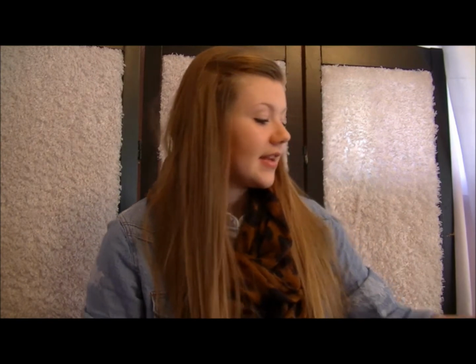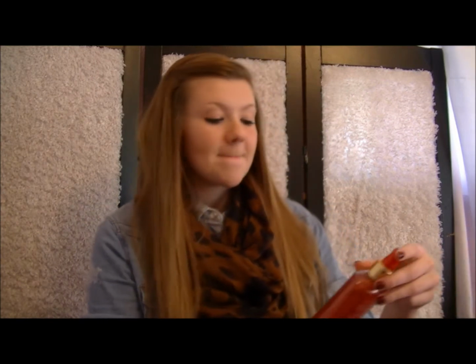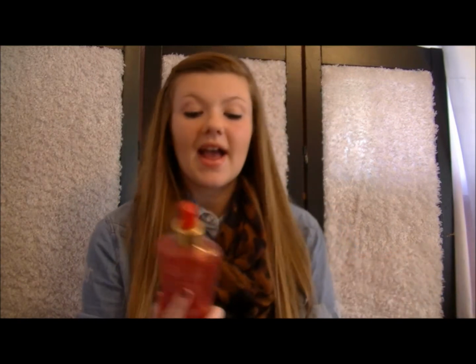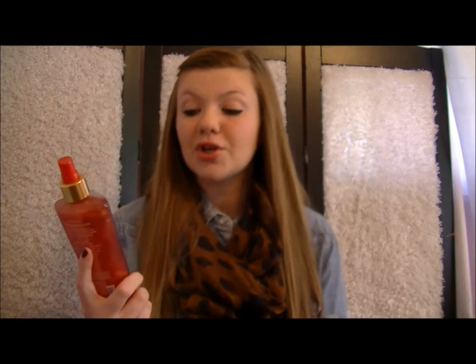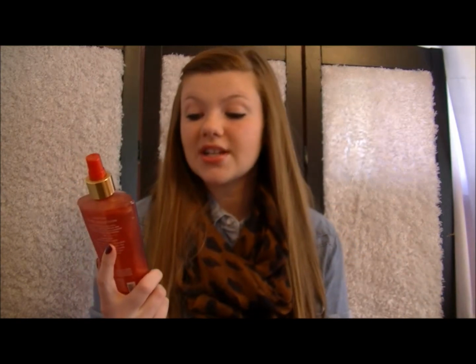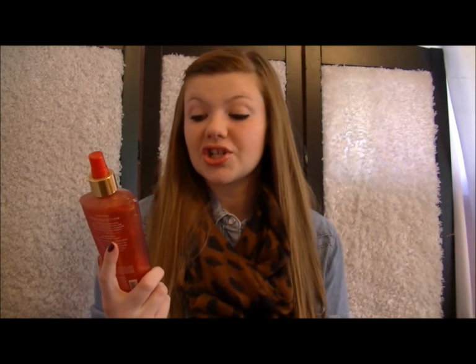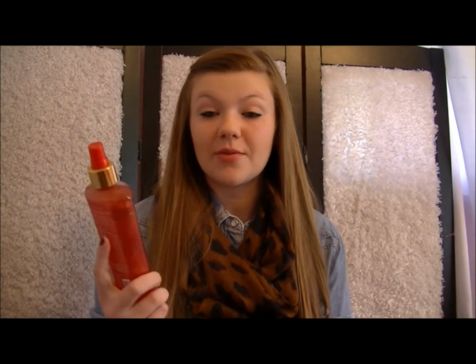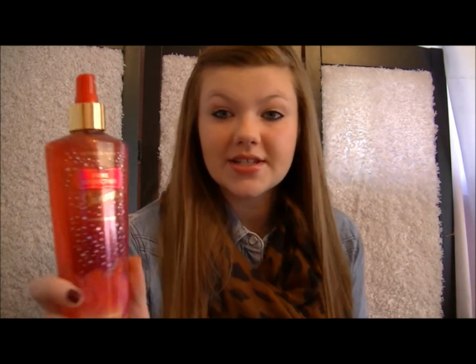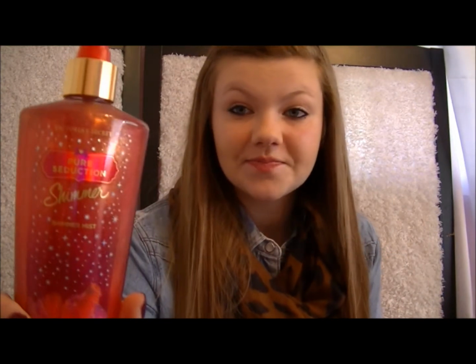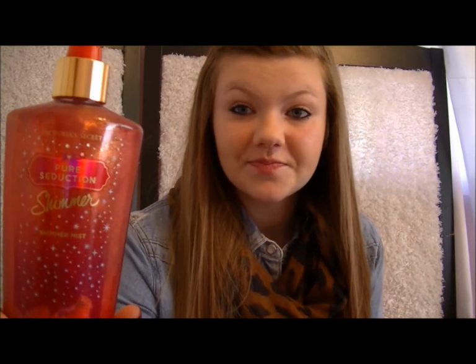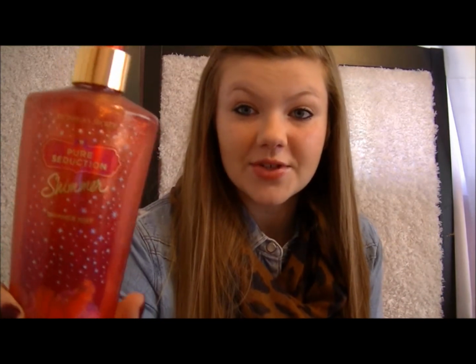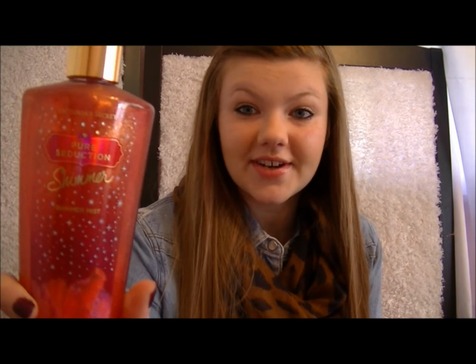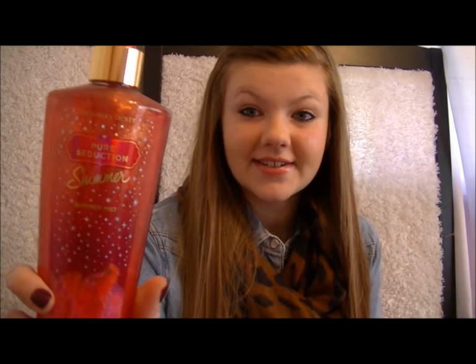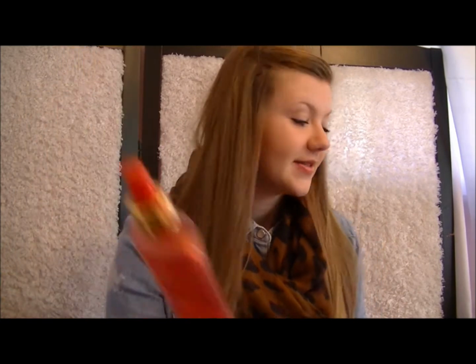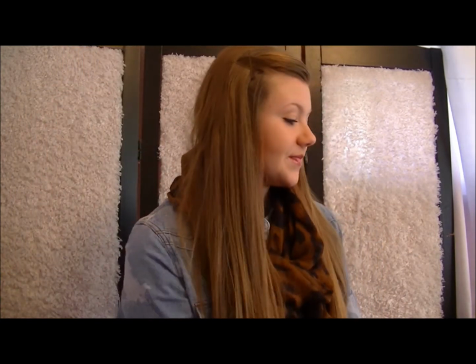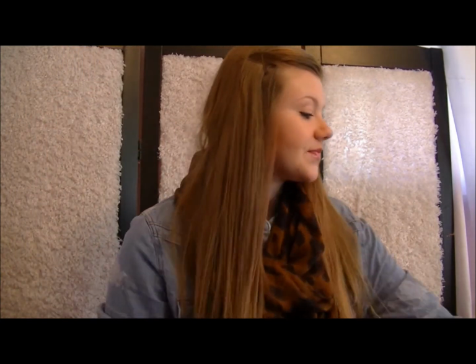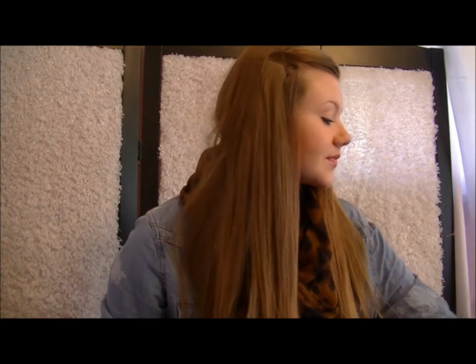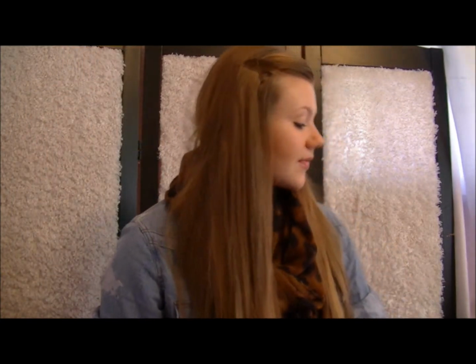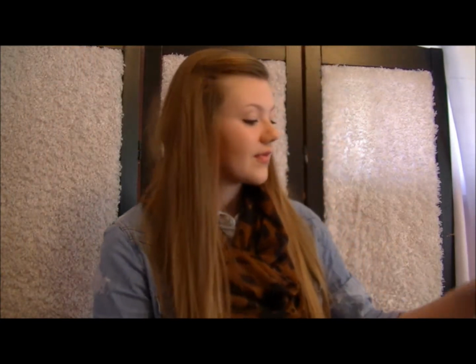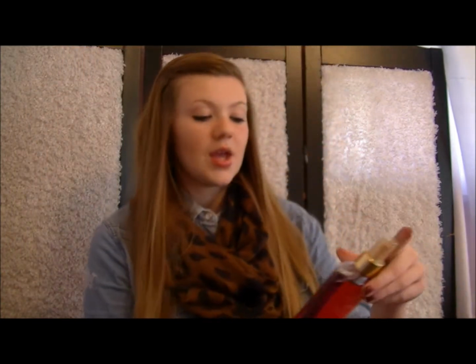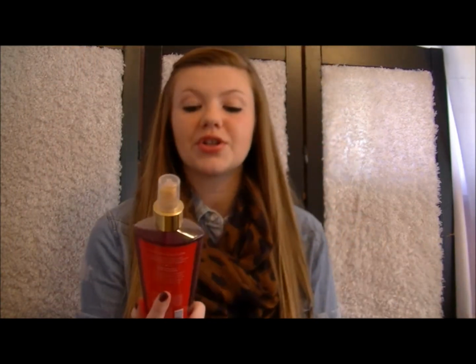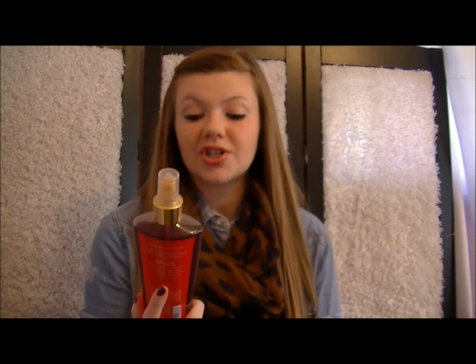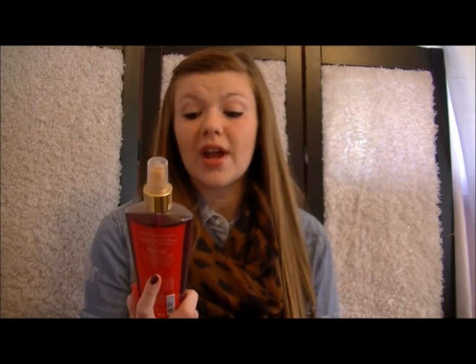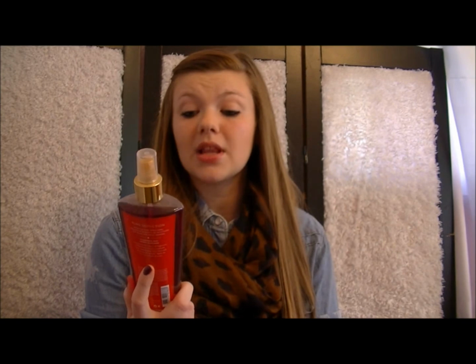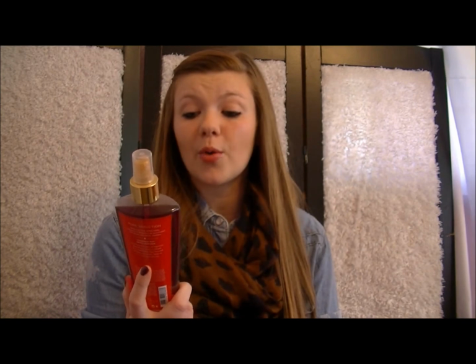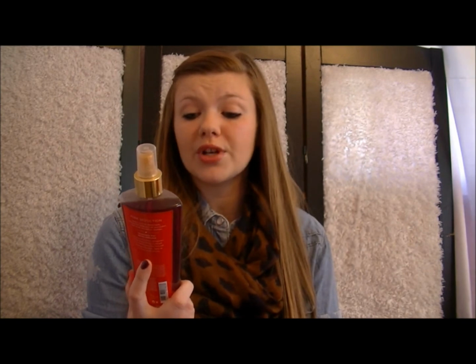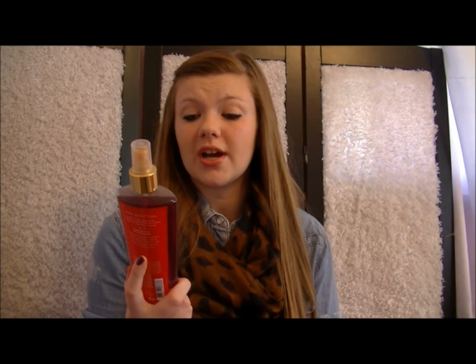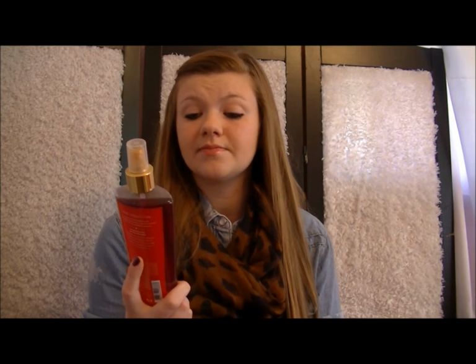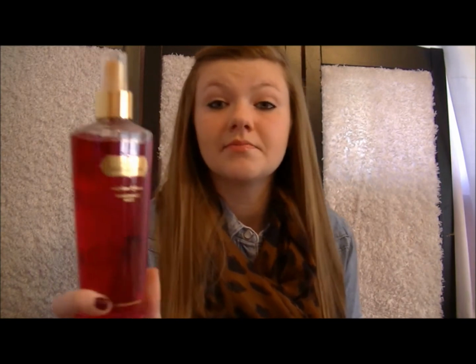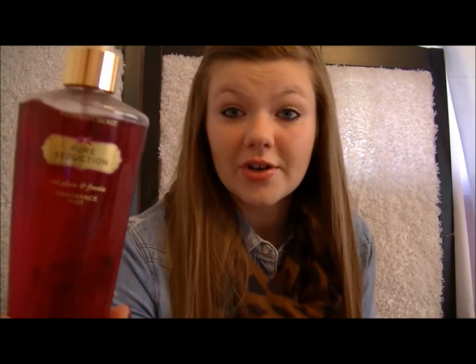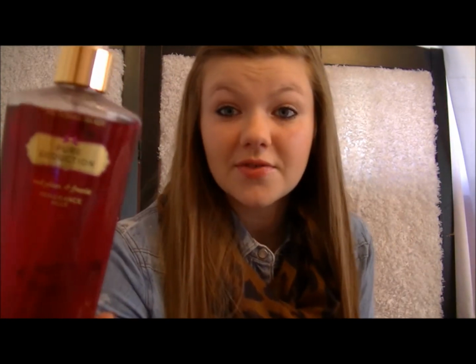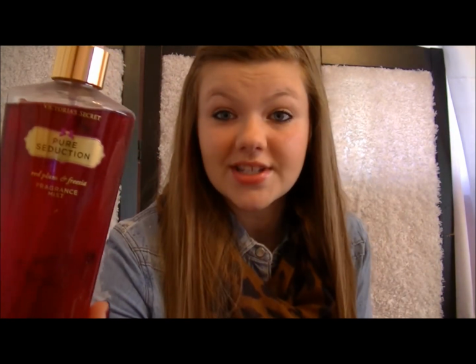I have Pure Seduction Shimmer Mist from Victoria's Secret. And Pure Seduction Red Plum Orphrygia Fragrance Mist from Victoria's Secret.